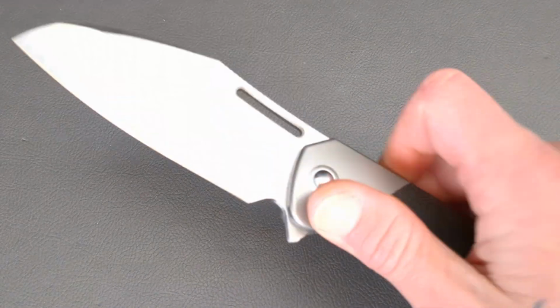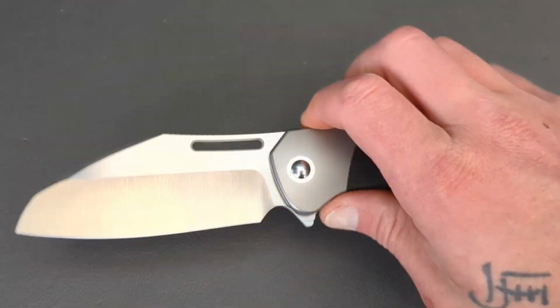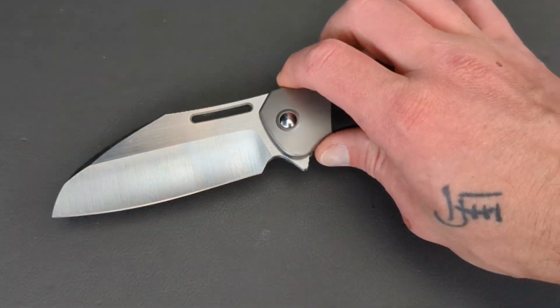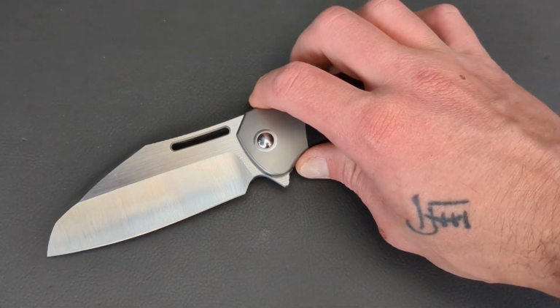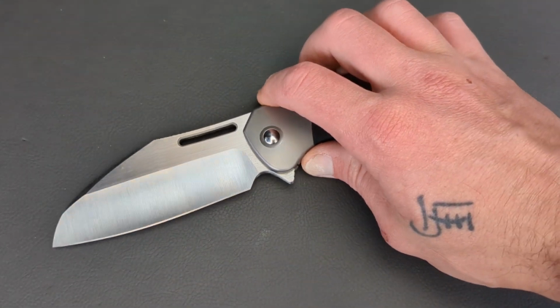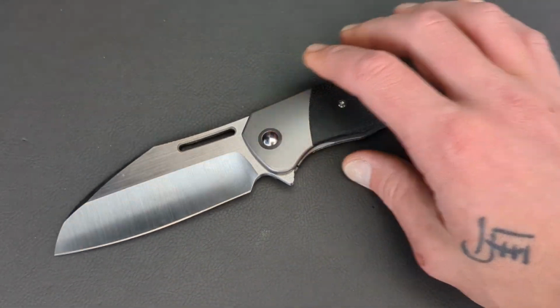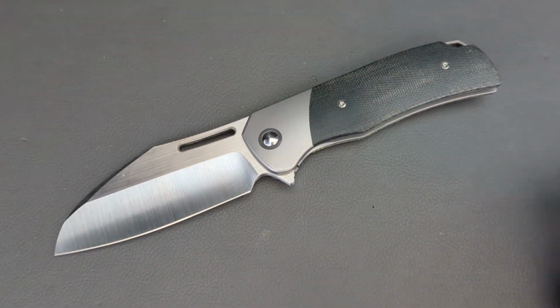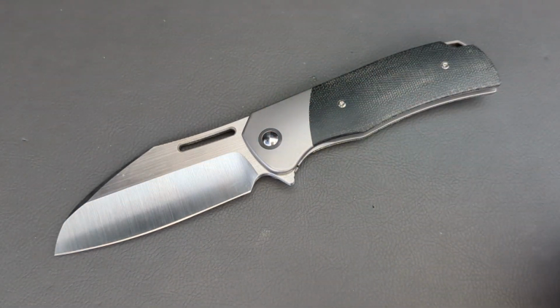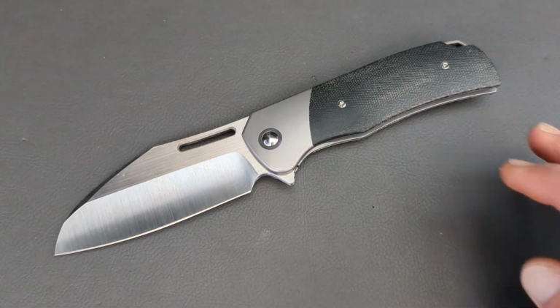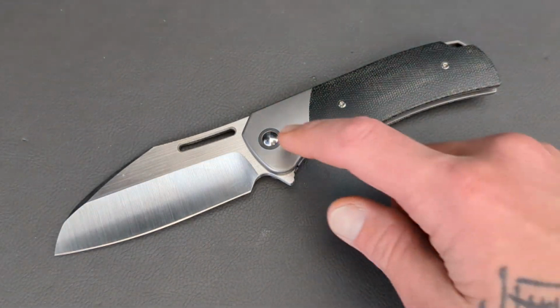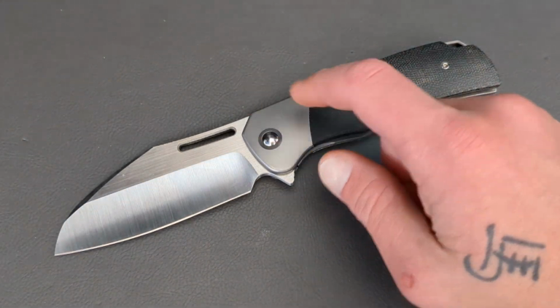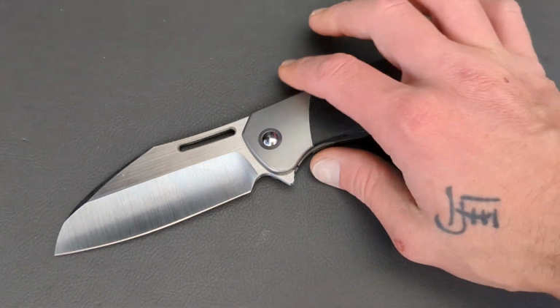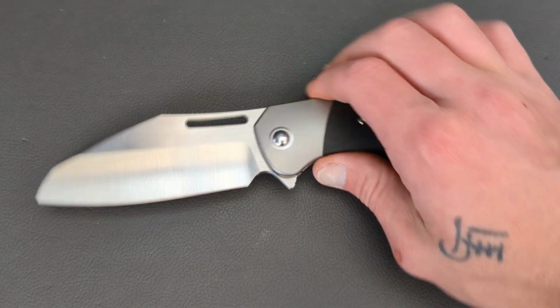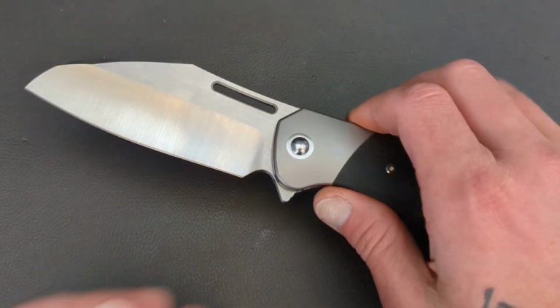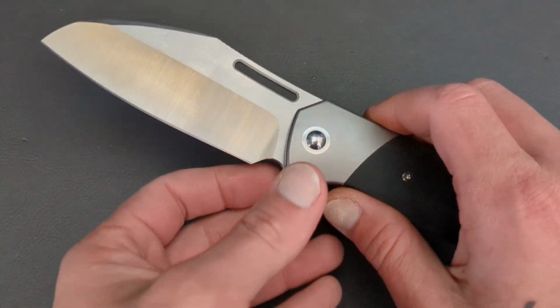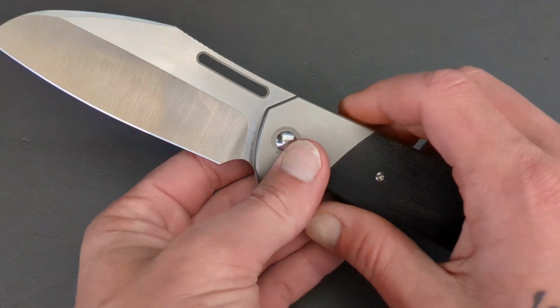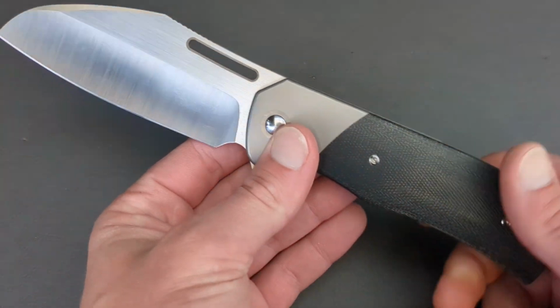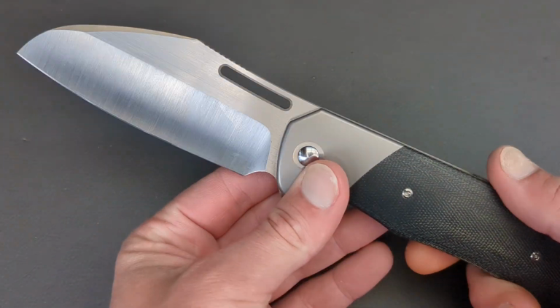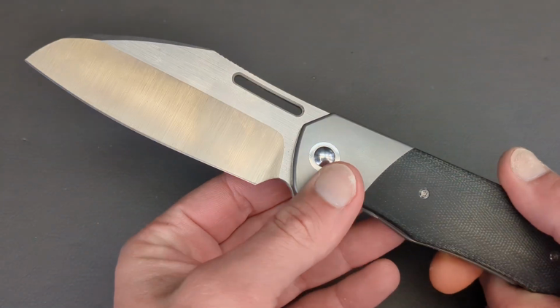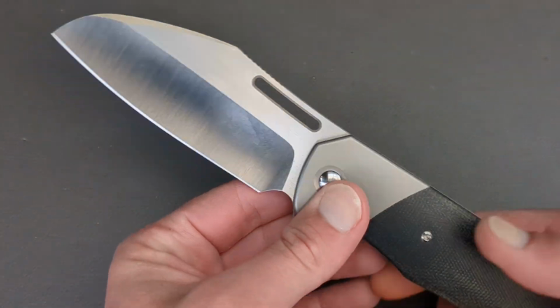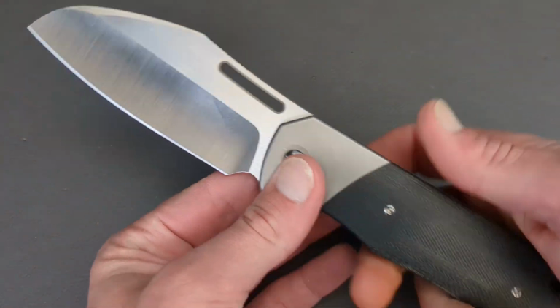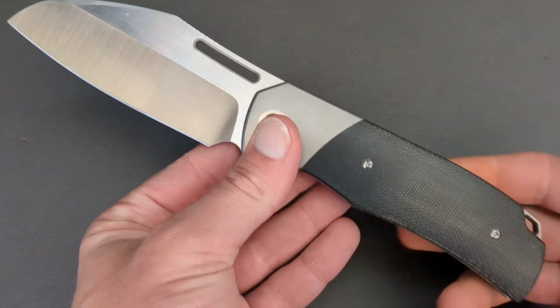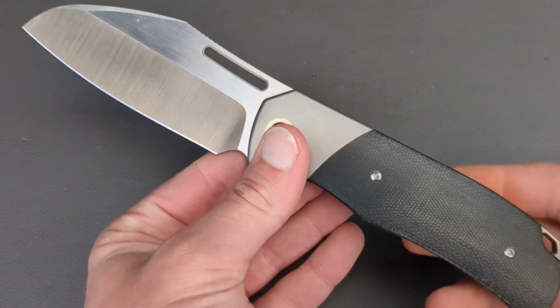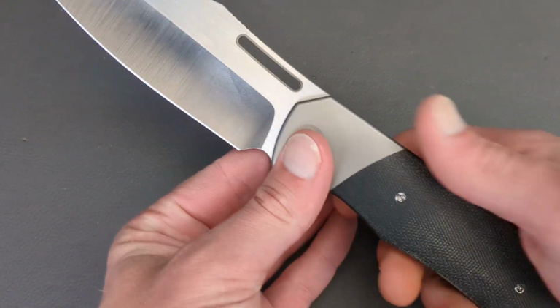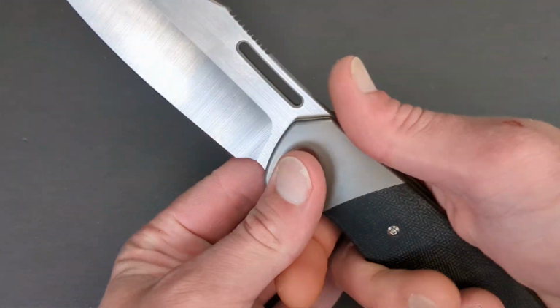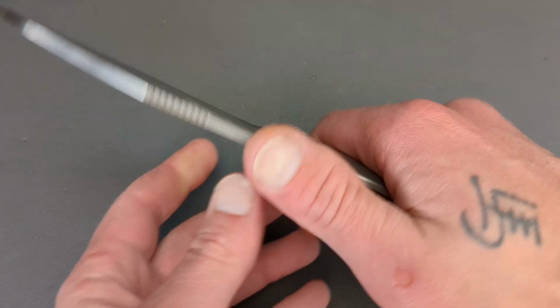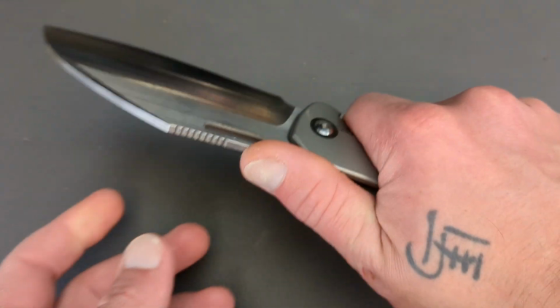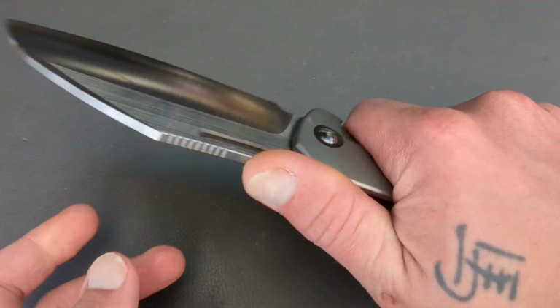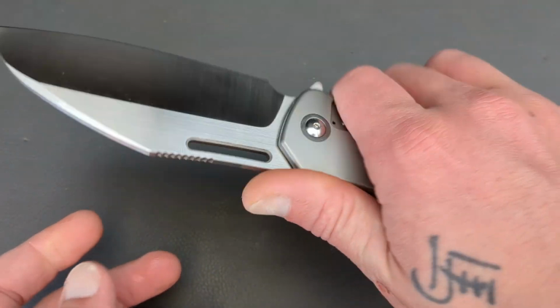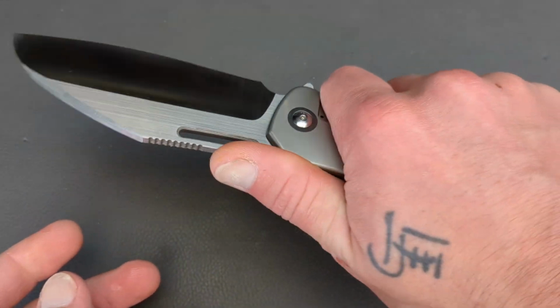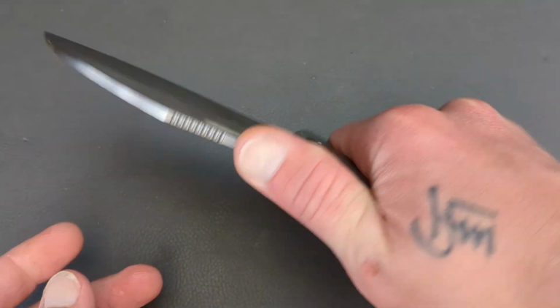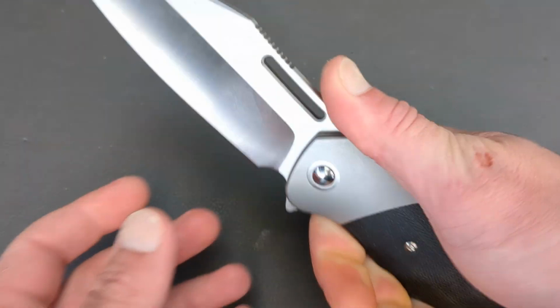Next up, coming in over 9 inches long, this is the Renegade Provisions Co. Gungnir. And what's not to smile about when holding this knife?